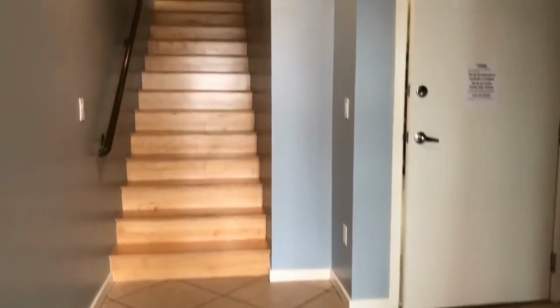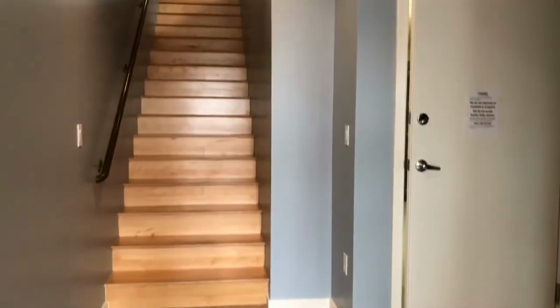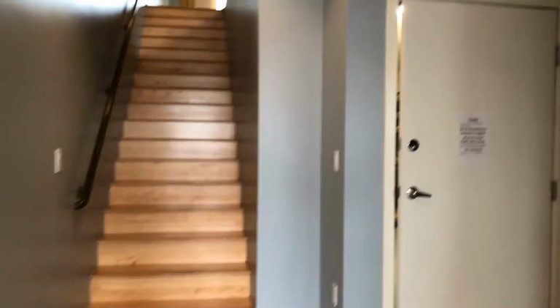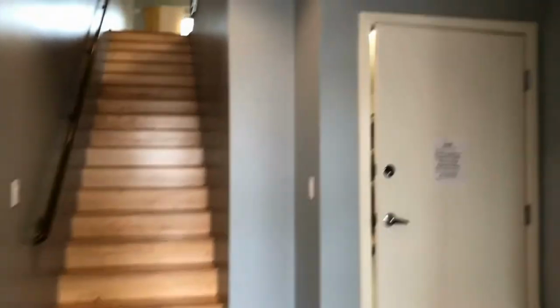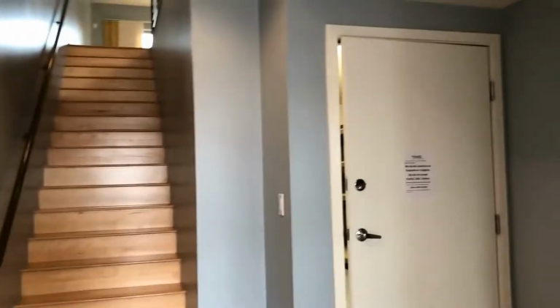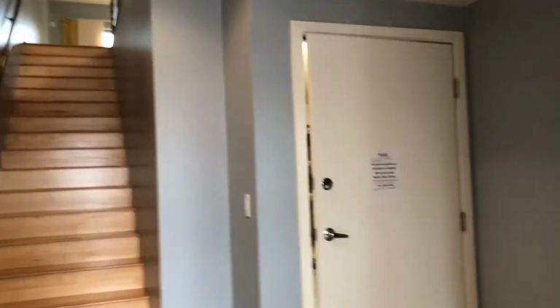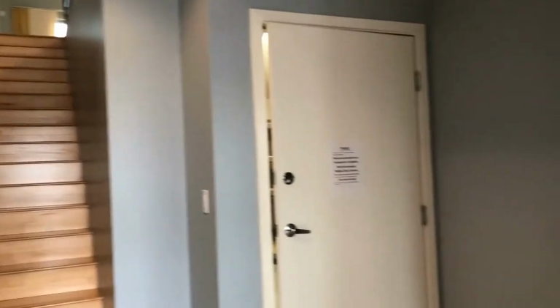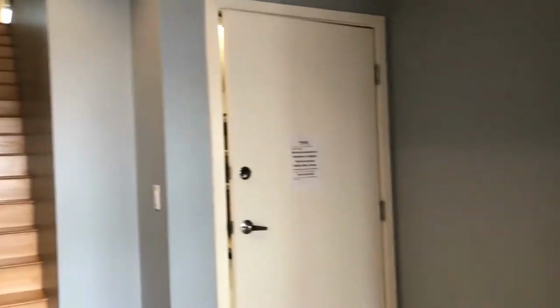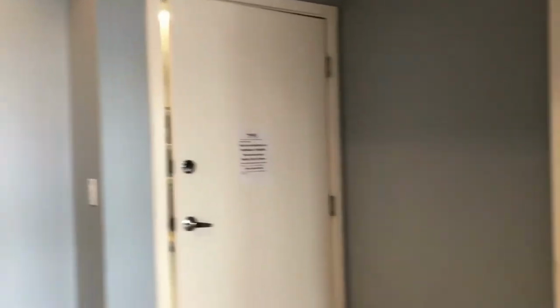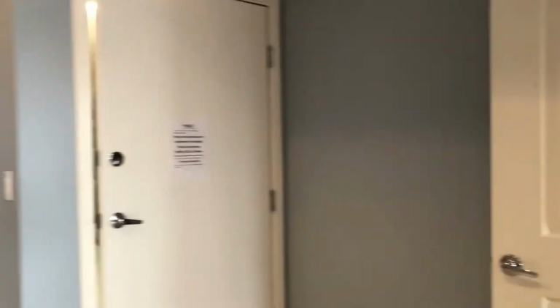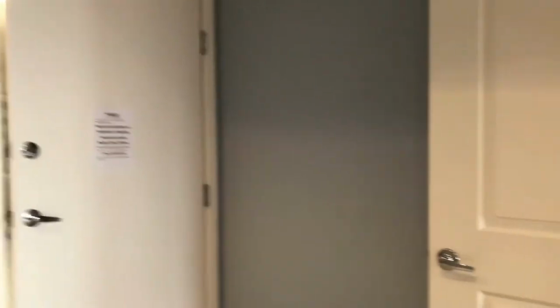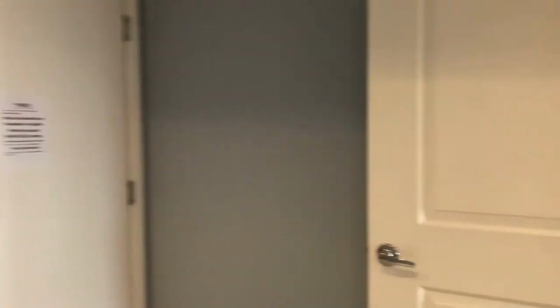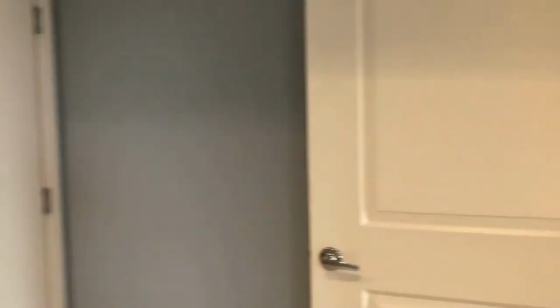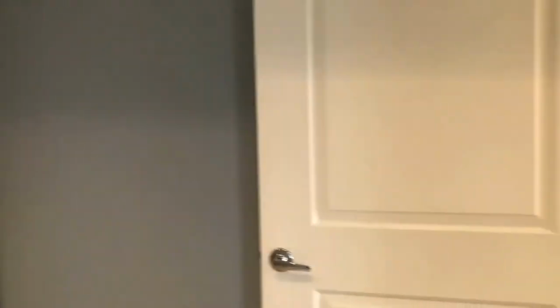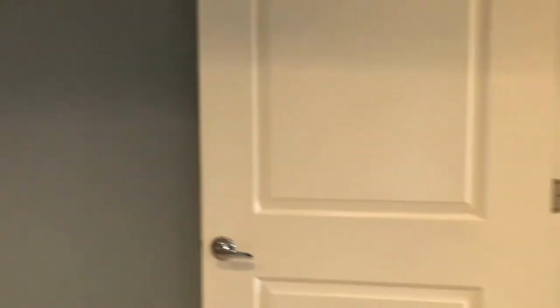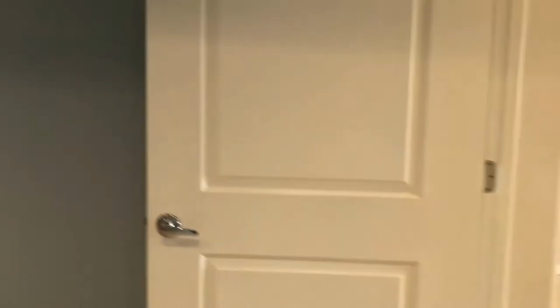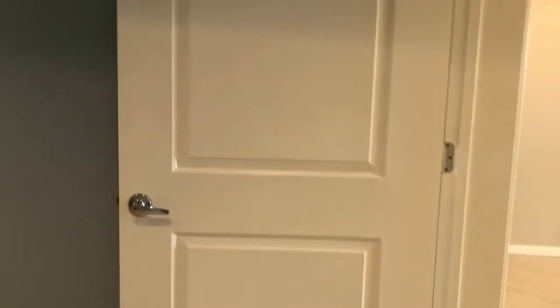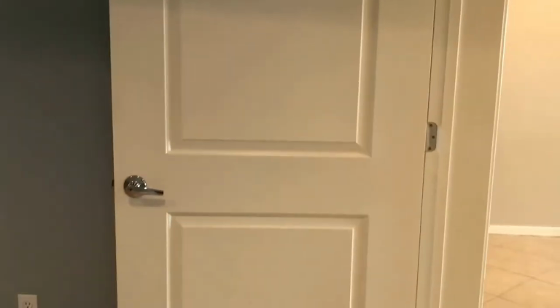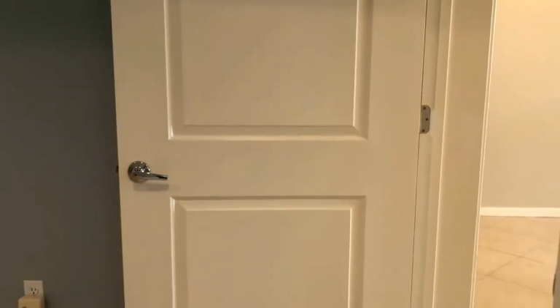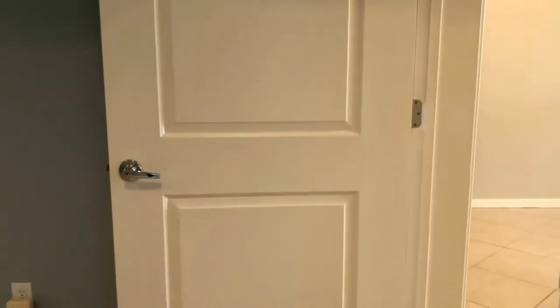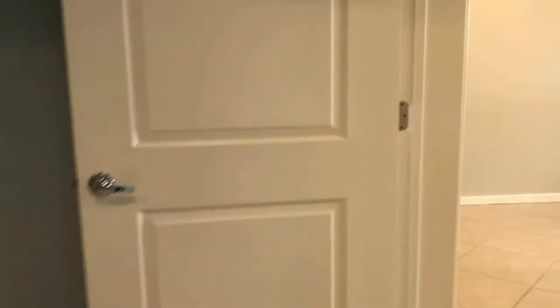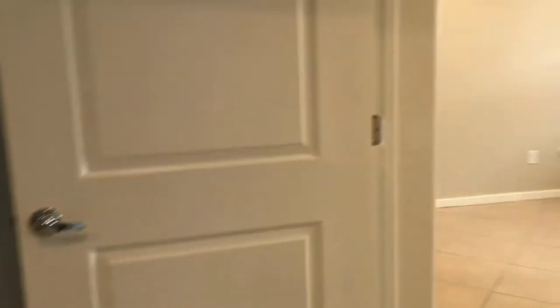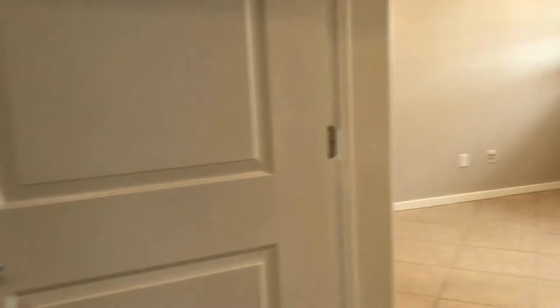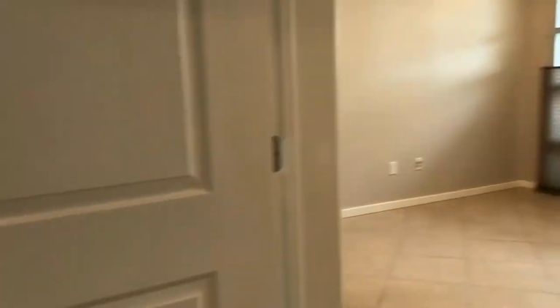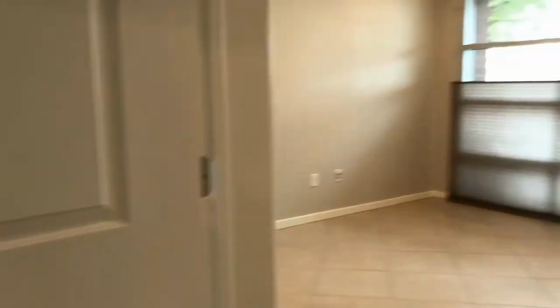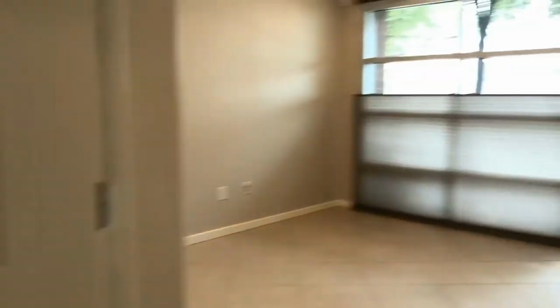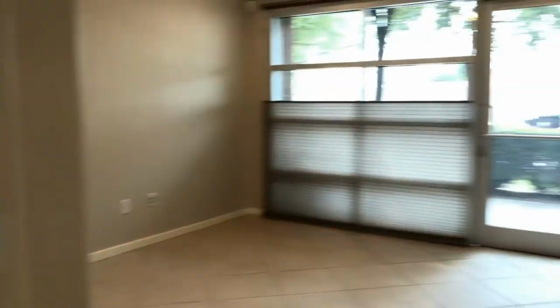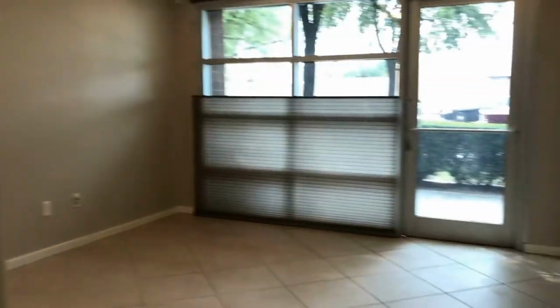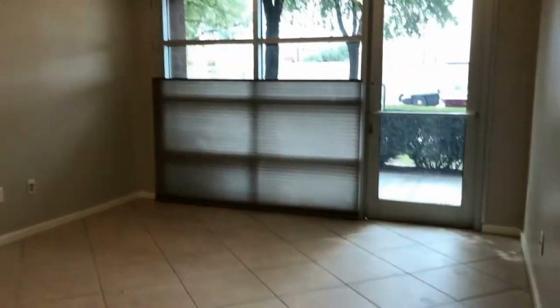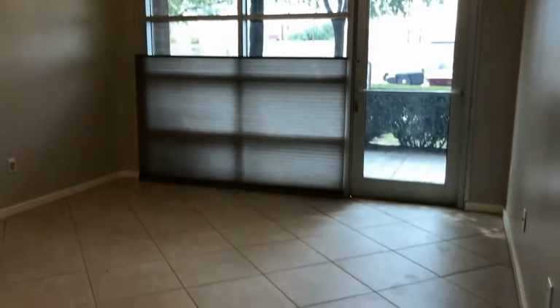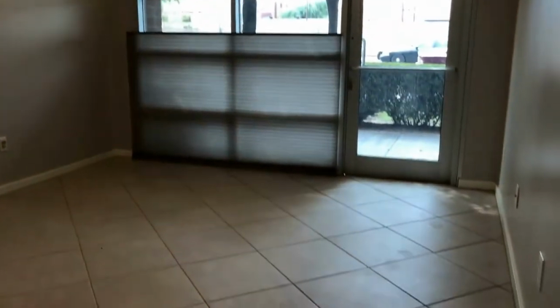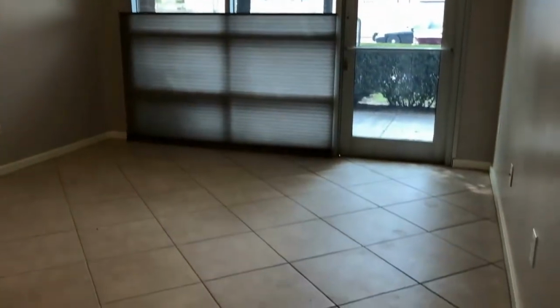As we come through the front door, you'll notice there's a great little front entry space here. The stairs will take us up to the main living area, but first we'll take you to the front studio.